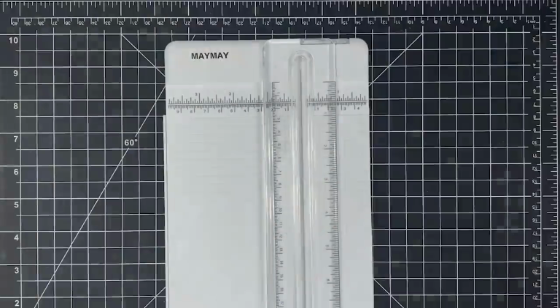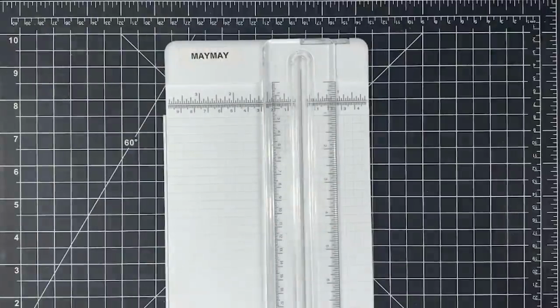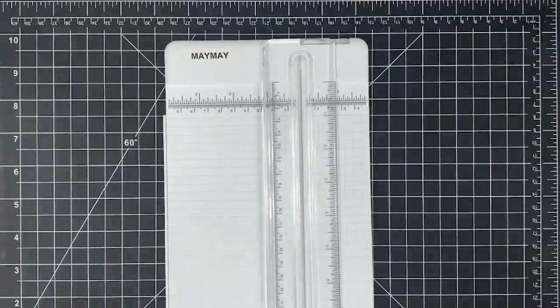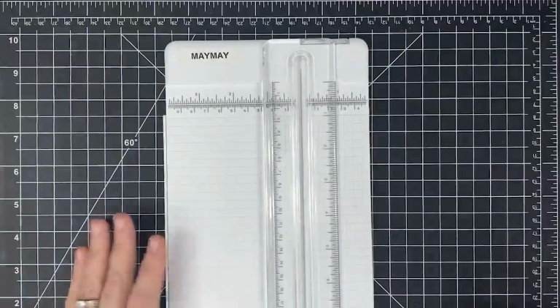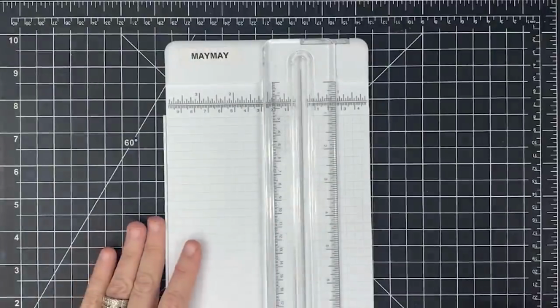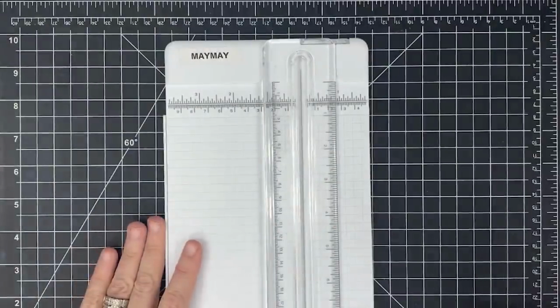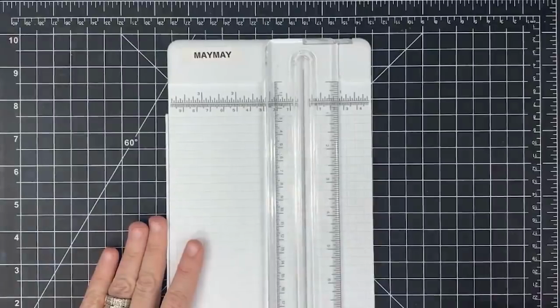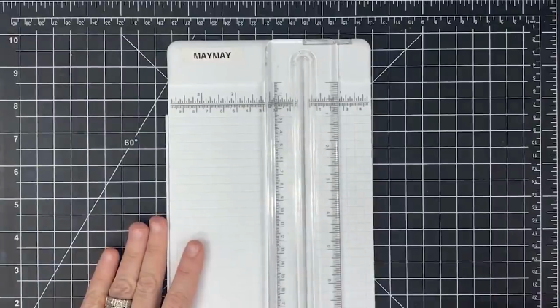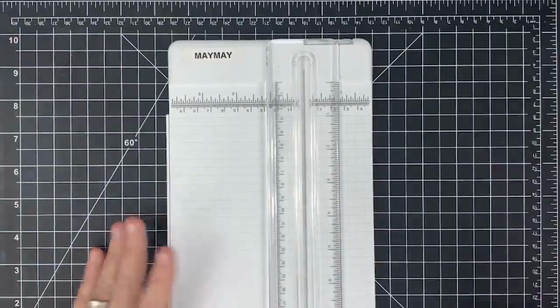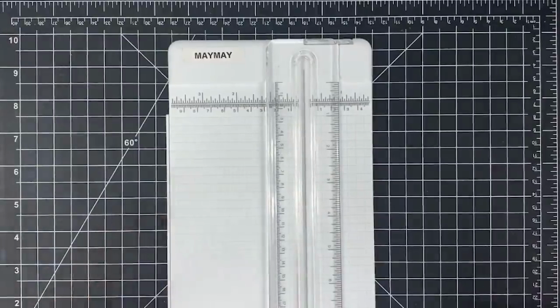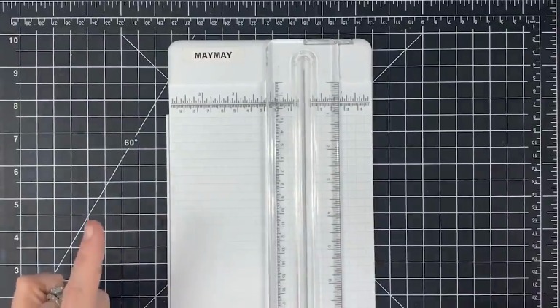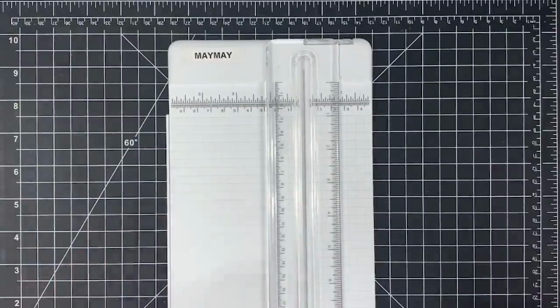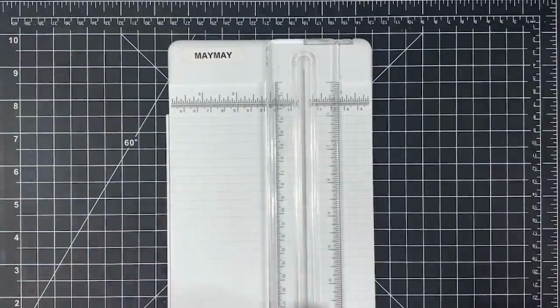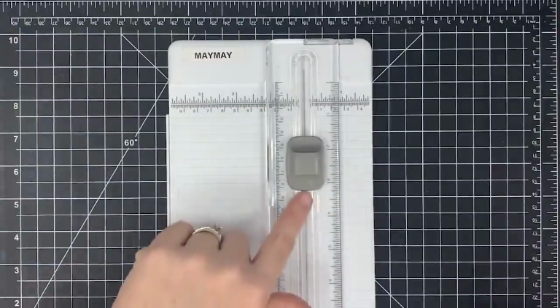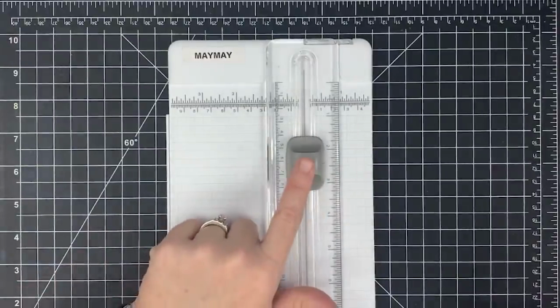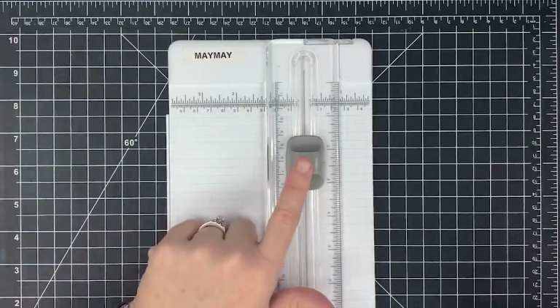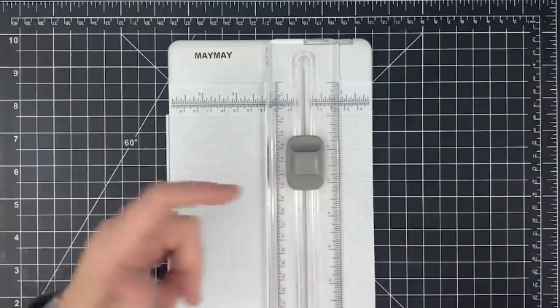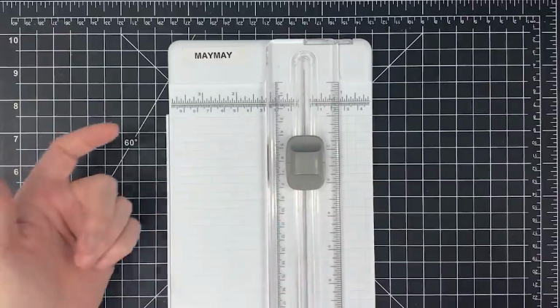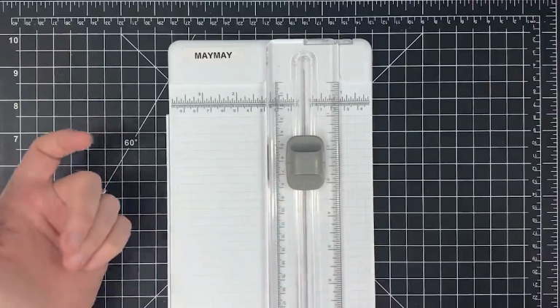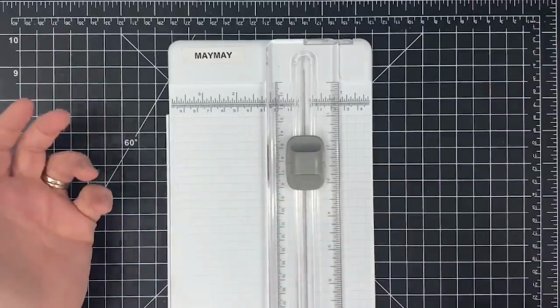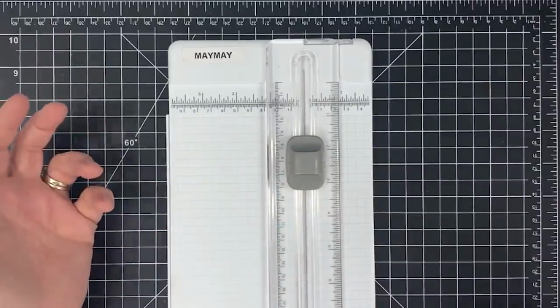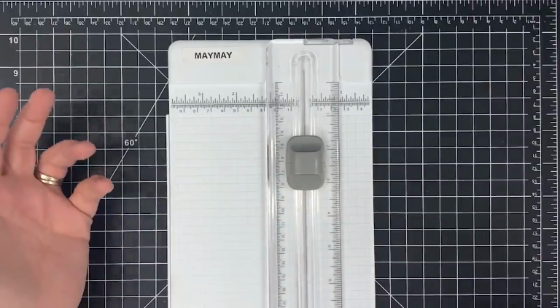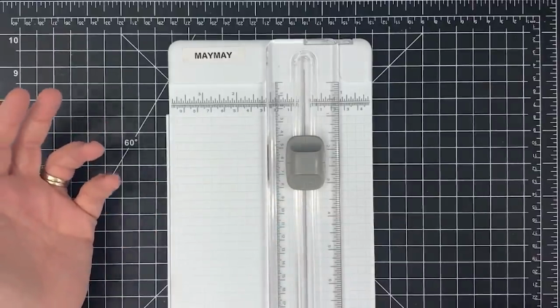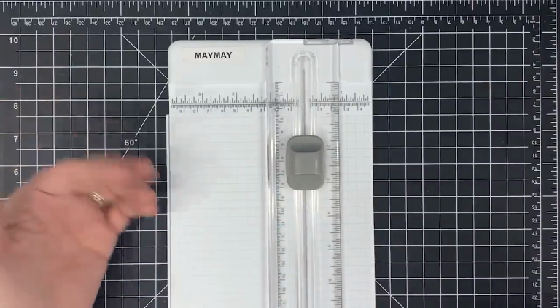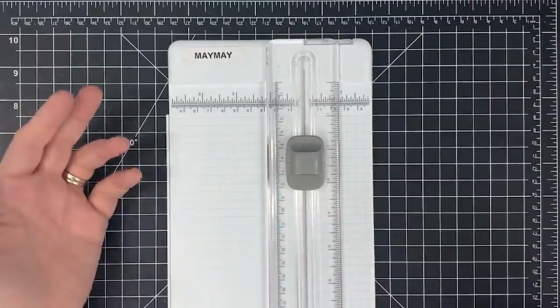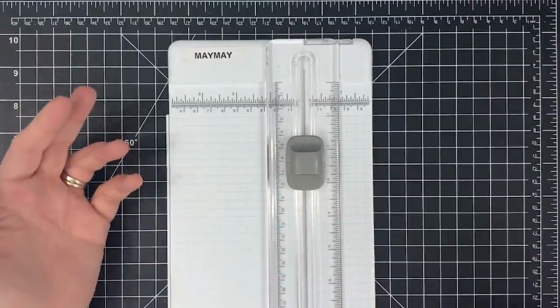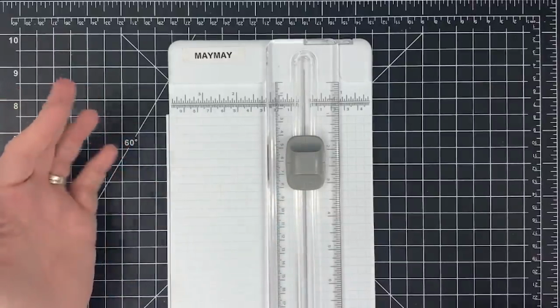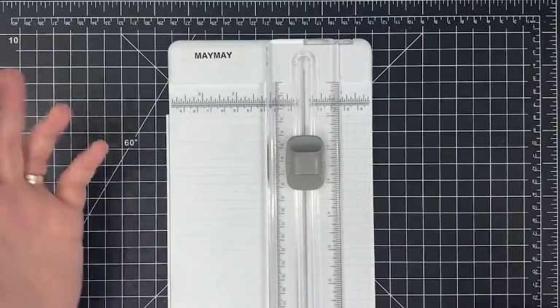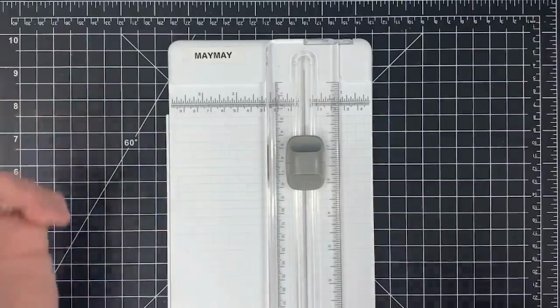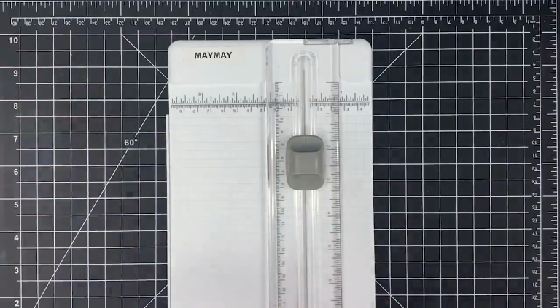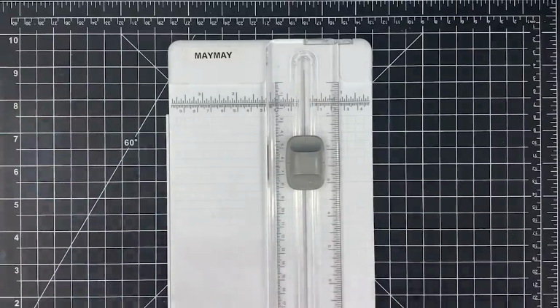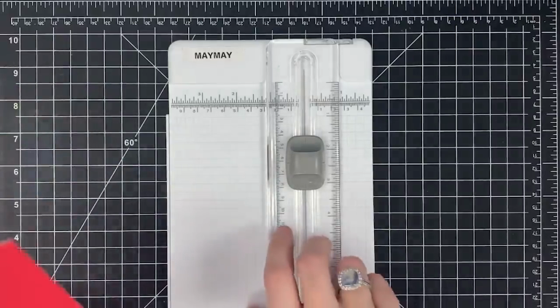Hey guys, it's Mamay and welcome to Top Tips. Today we're going to be talking about sinking our blade — the blade on our trimmer. This will work on any trimmer. You can sink the blade or start the blade in the middle of the page on any trimmer. Let me show what I mean by that.